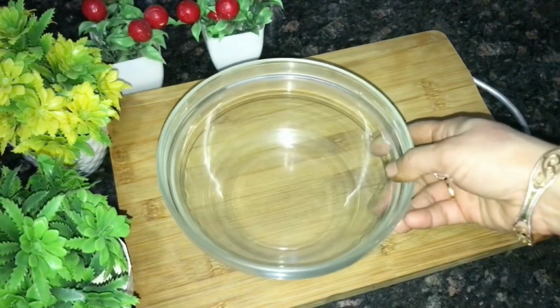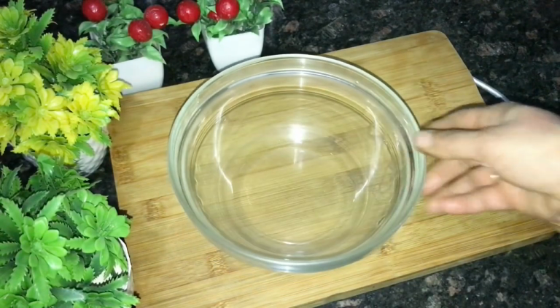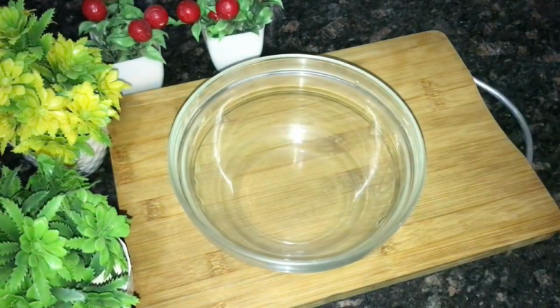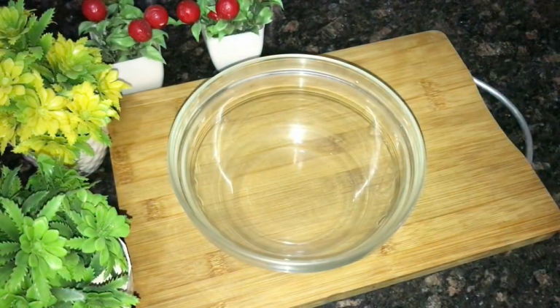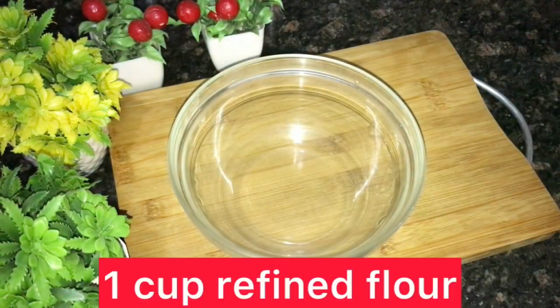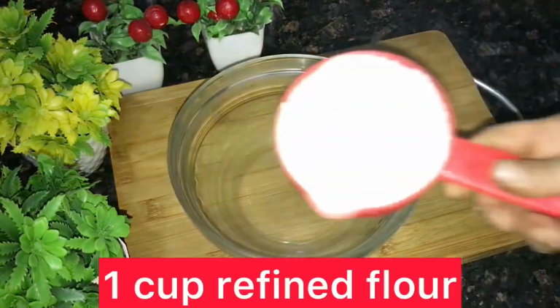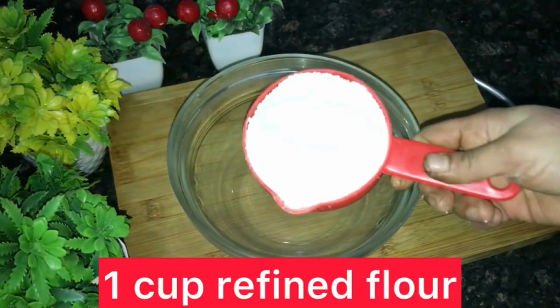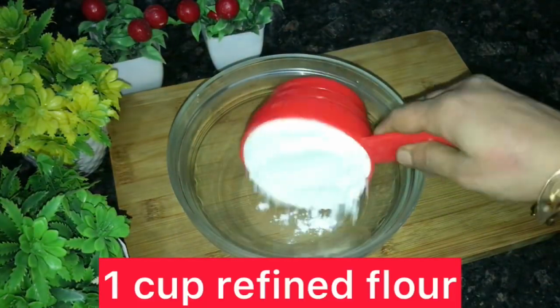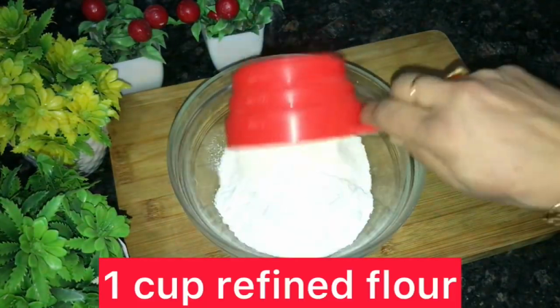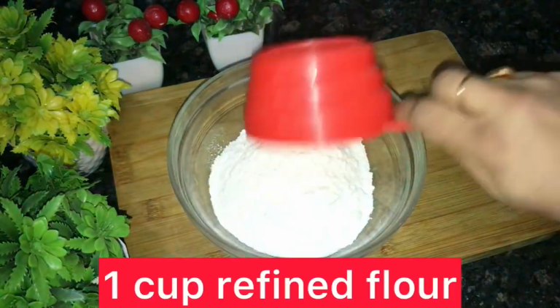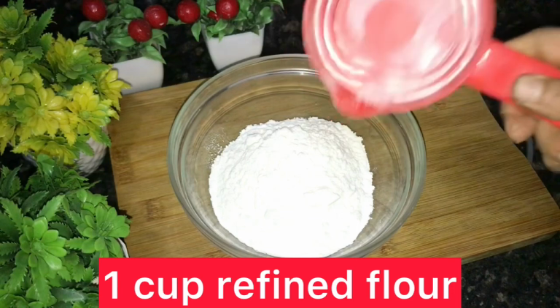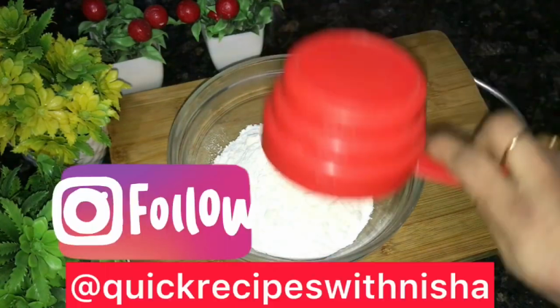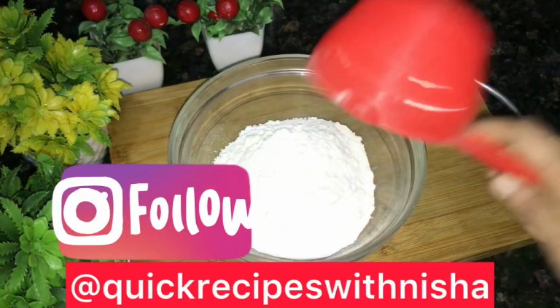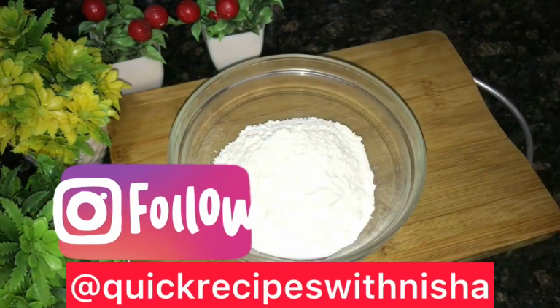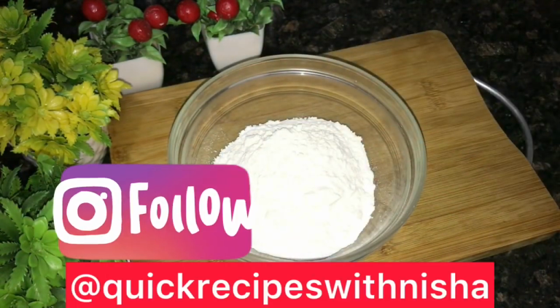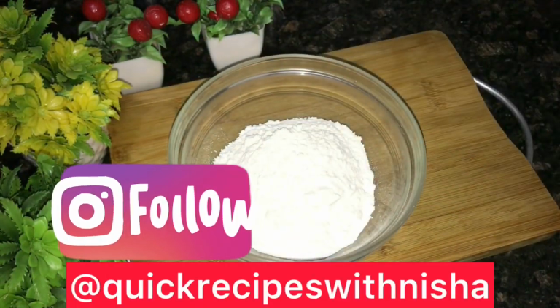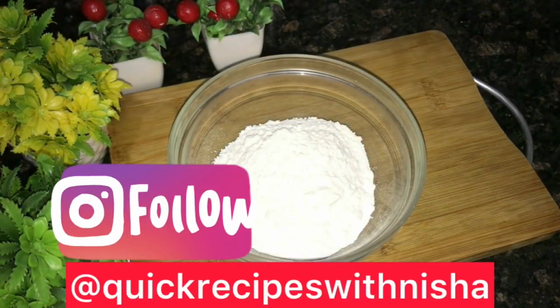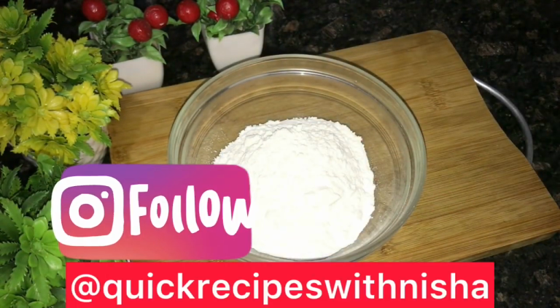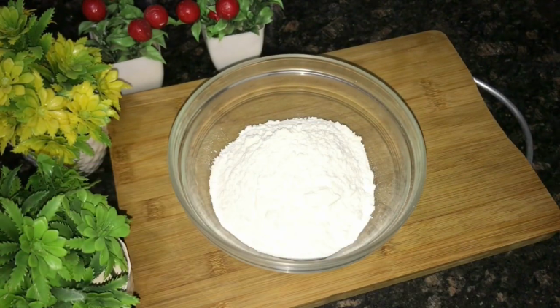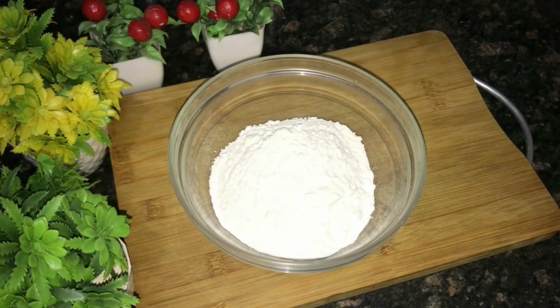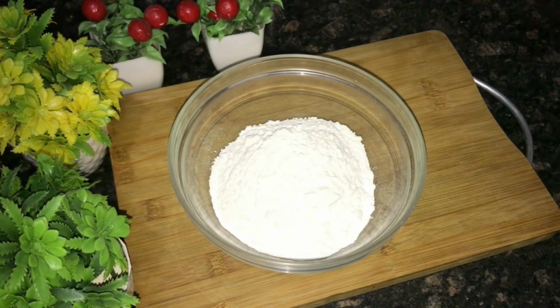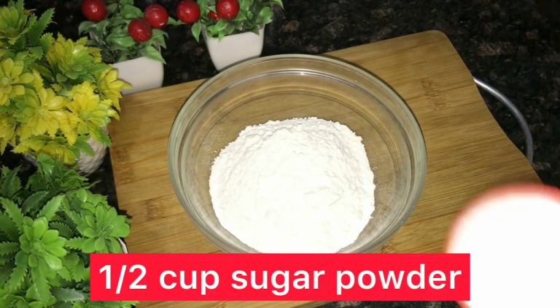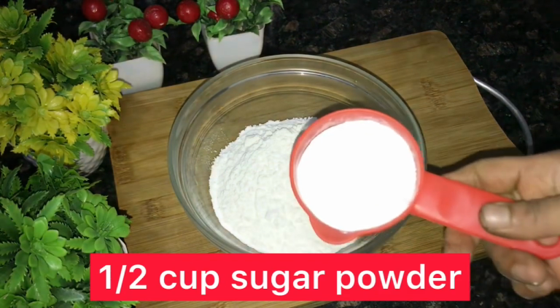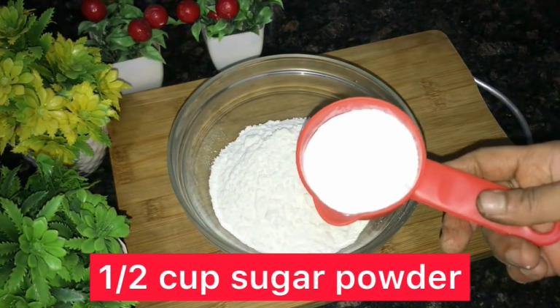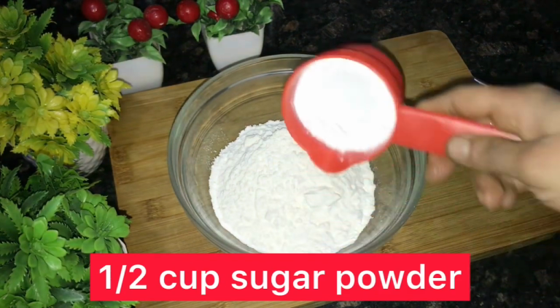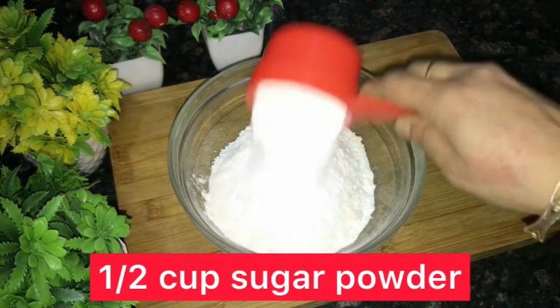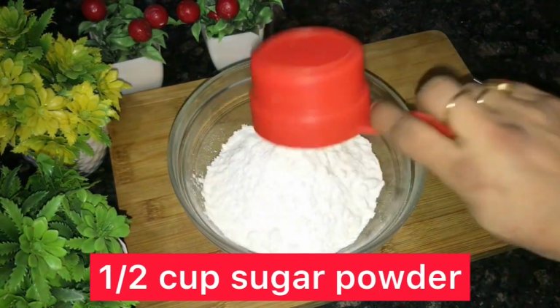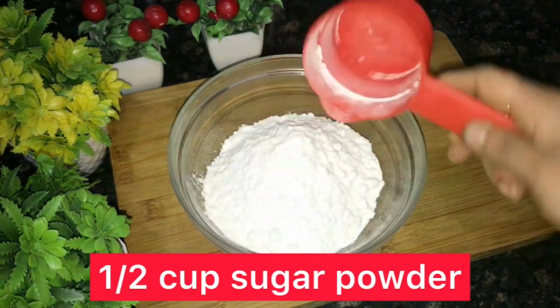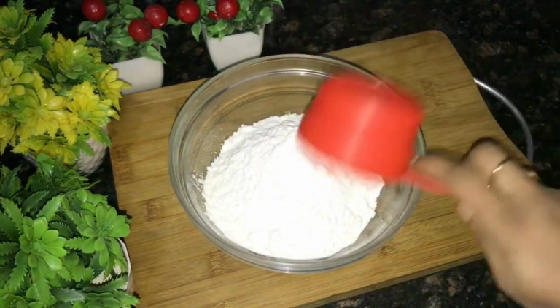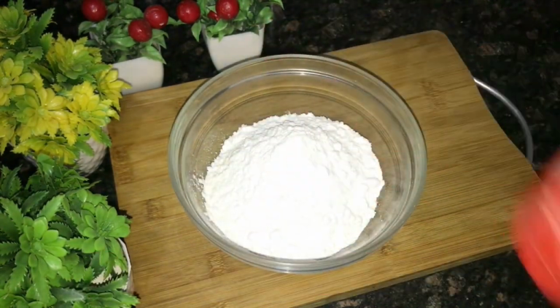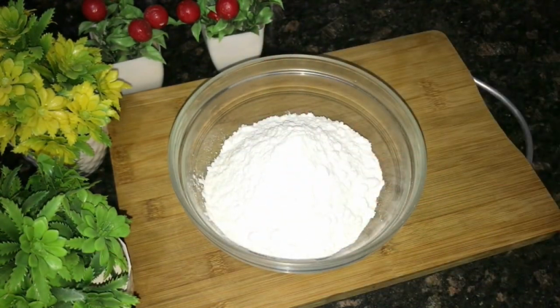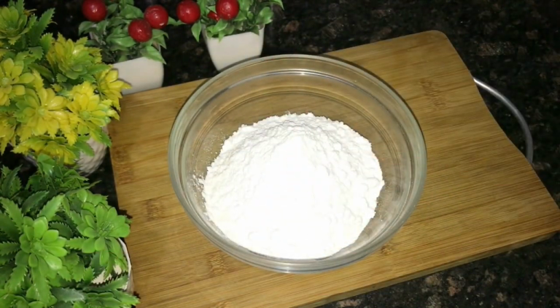If you have a waffle maker, you can easily make a waffle. You can also use a pancake or sandwich maker.